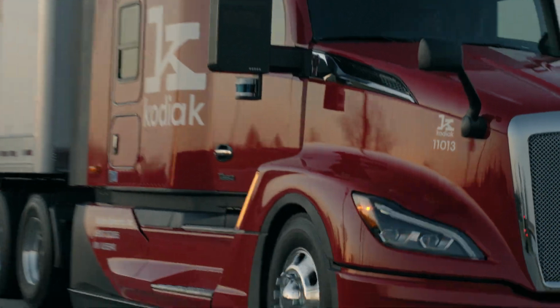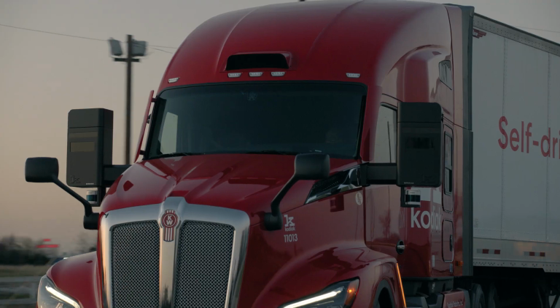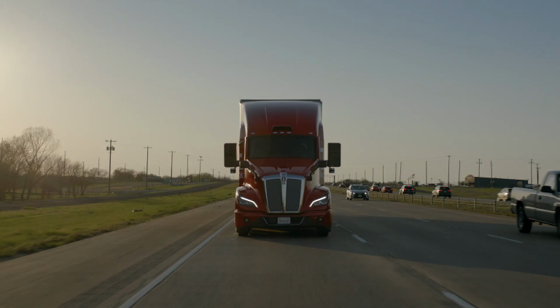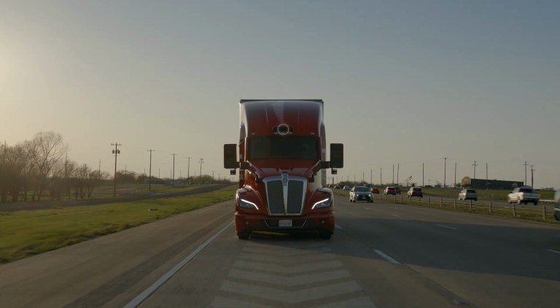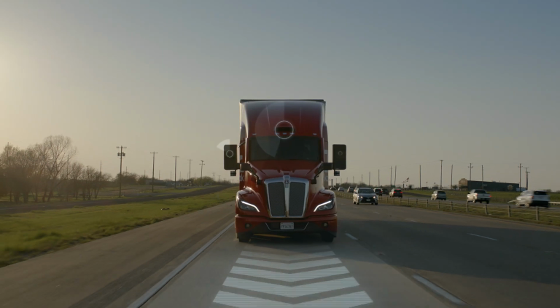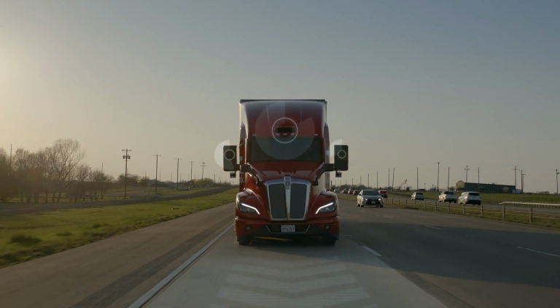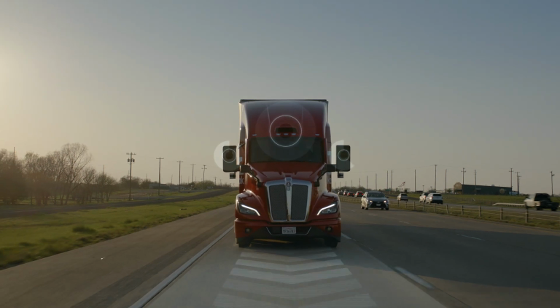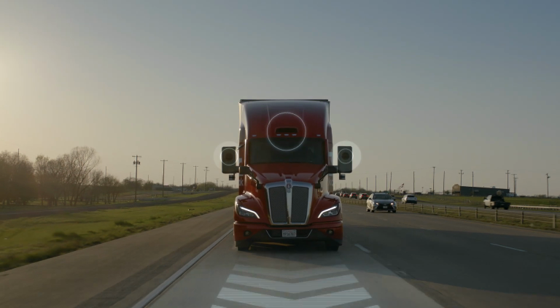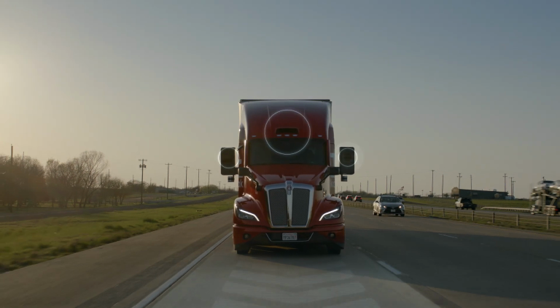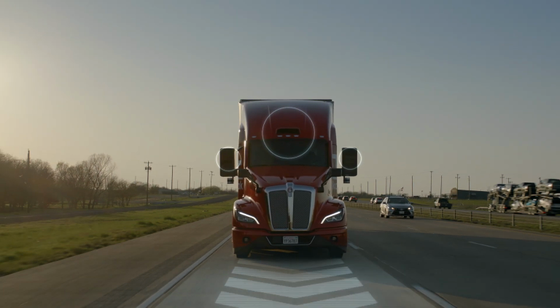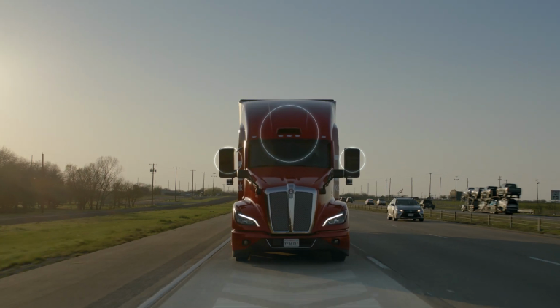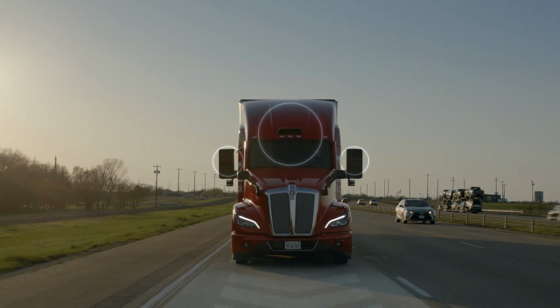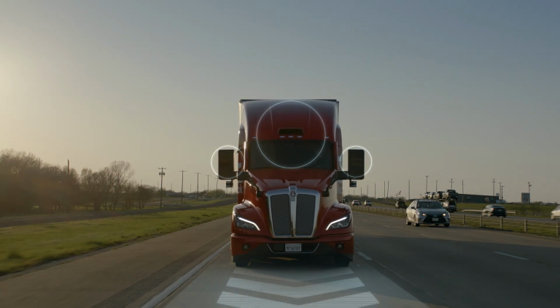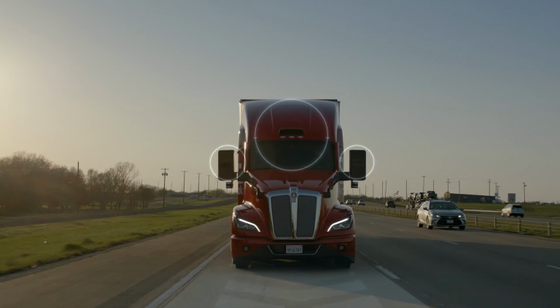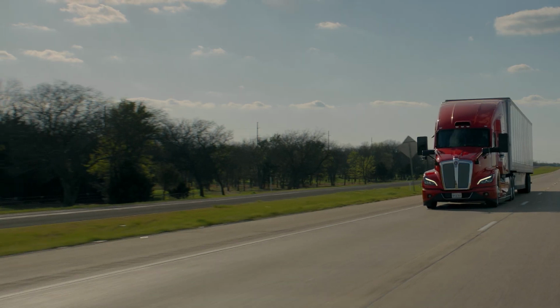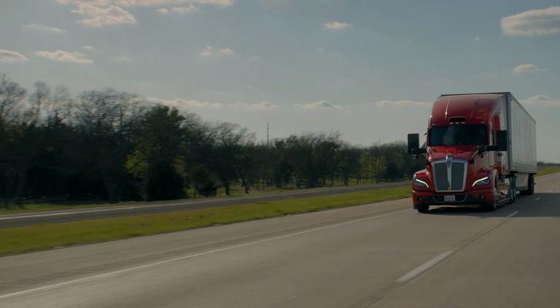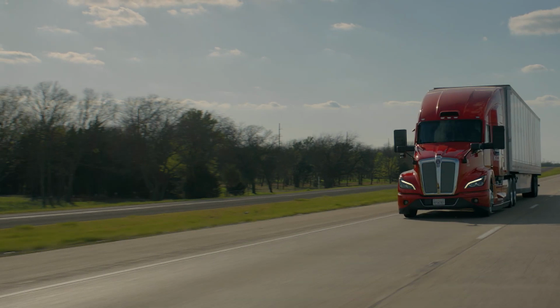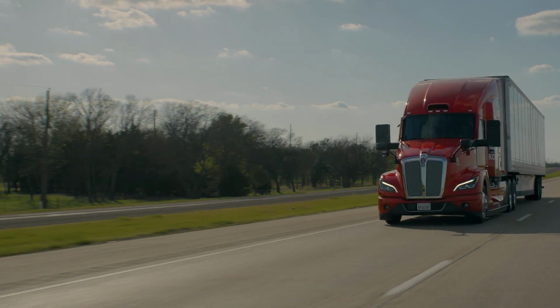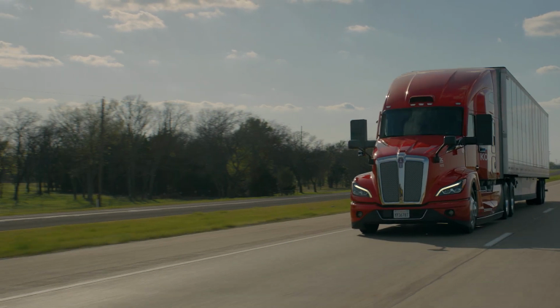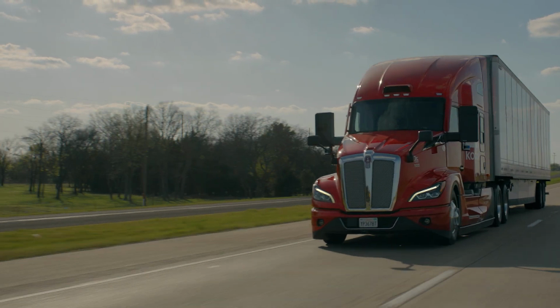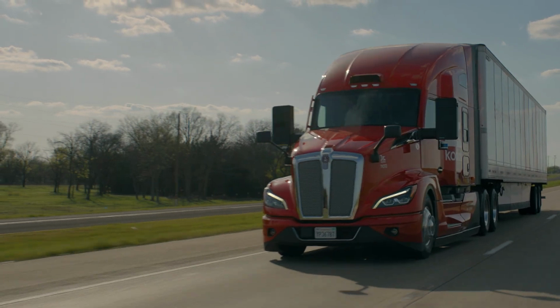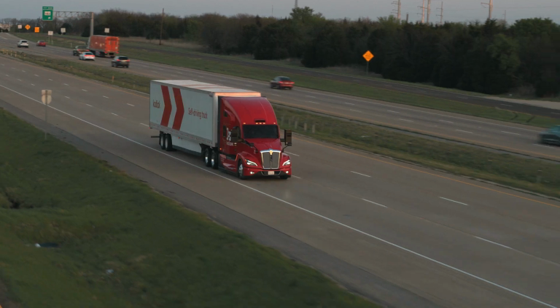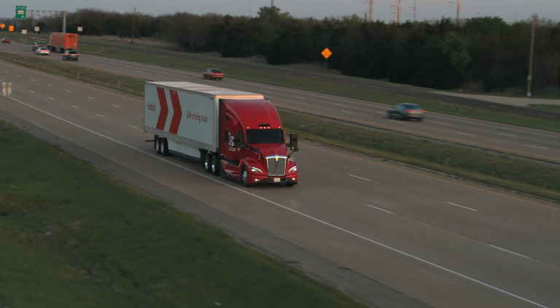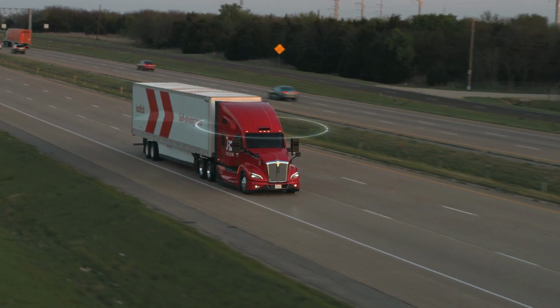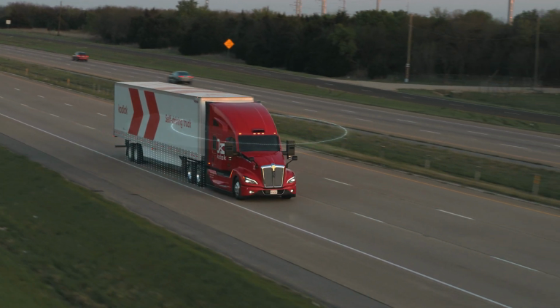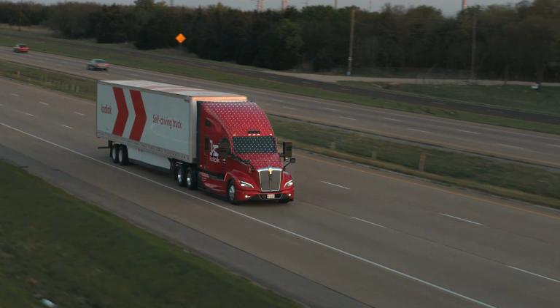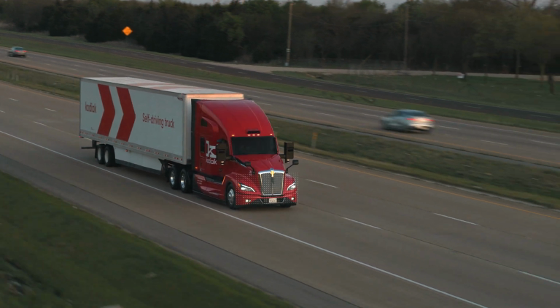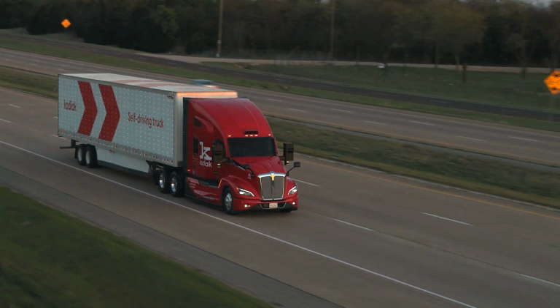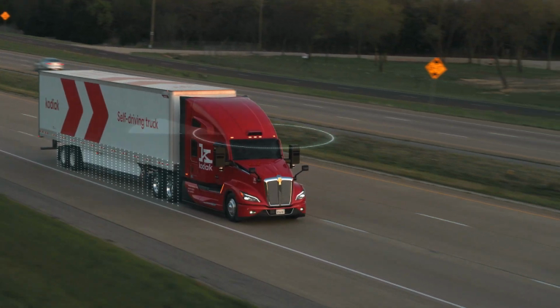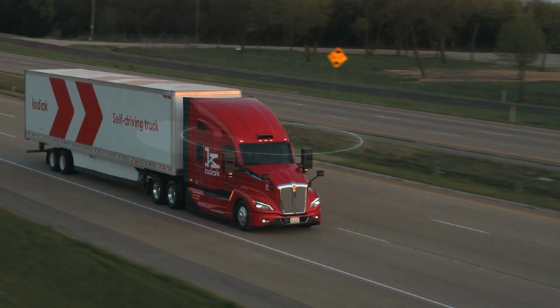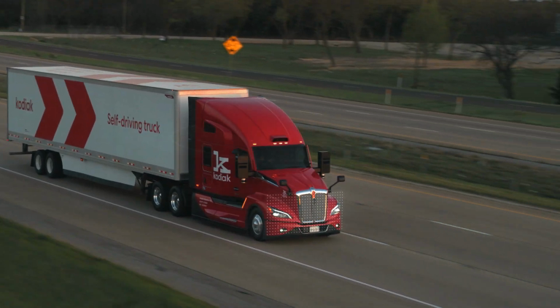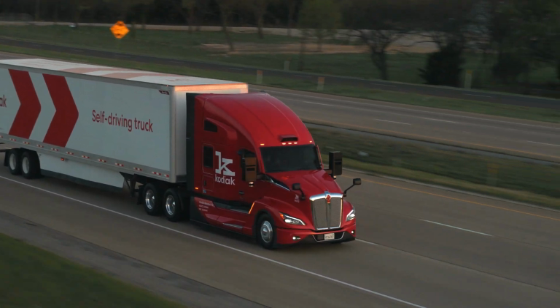Calculating and recalculating driving scenarios 10 times every second. It's a fully integrated autonomous driving system that constantly analyzes thousands of data inputs to monitor every element of the truck.